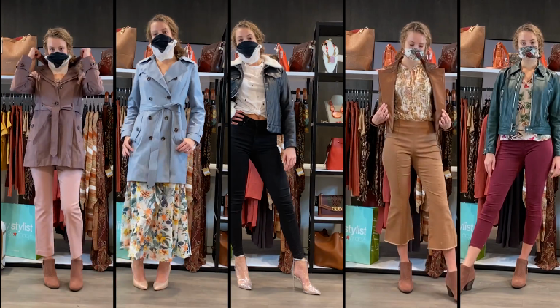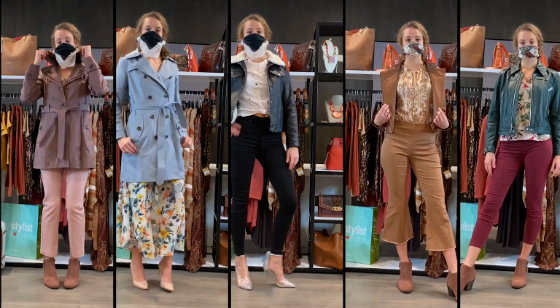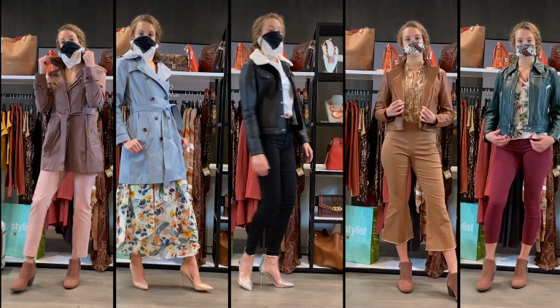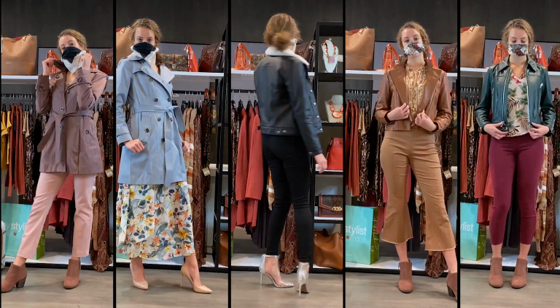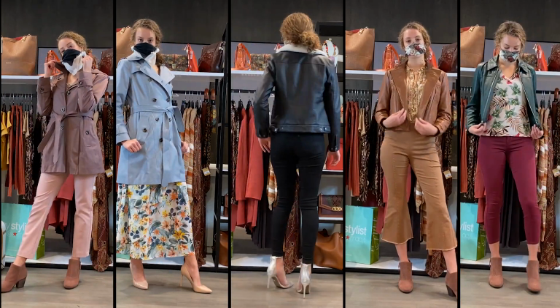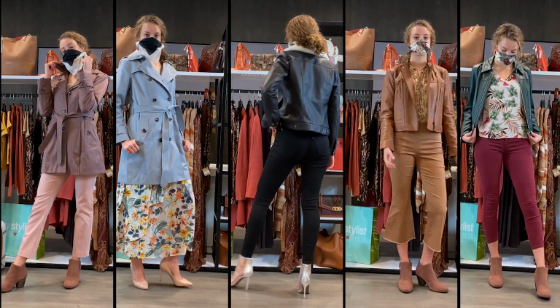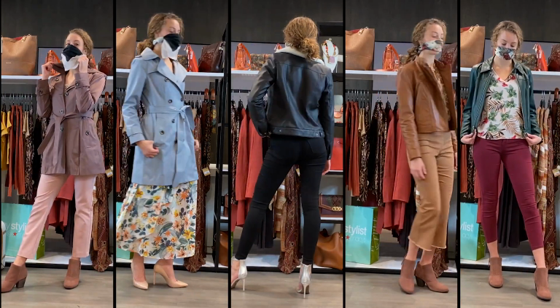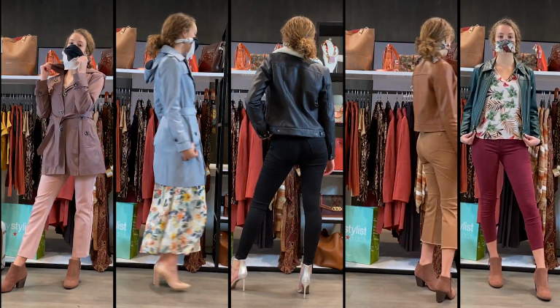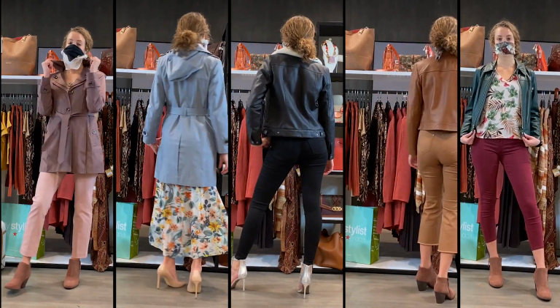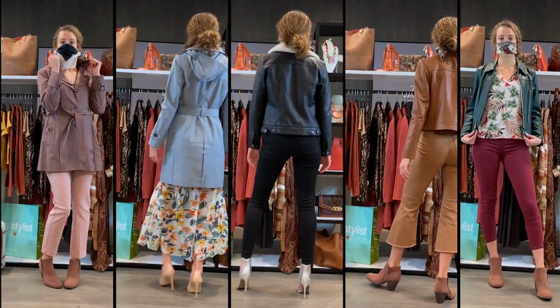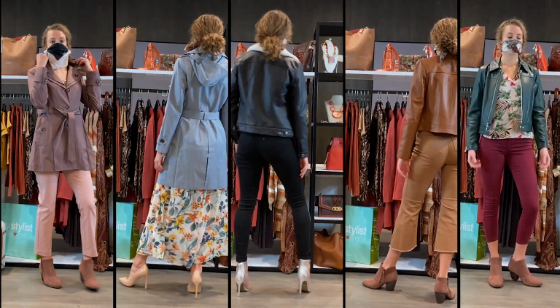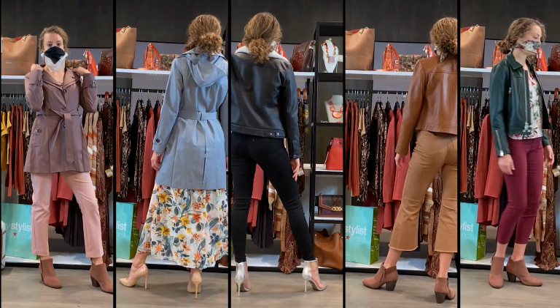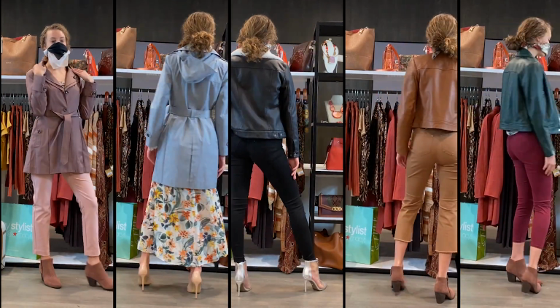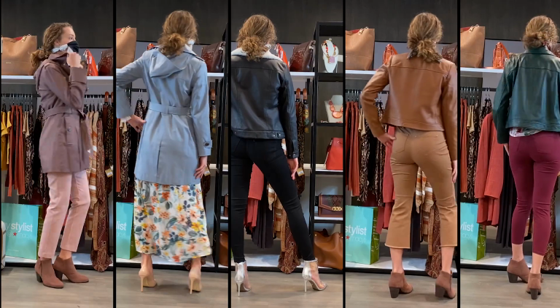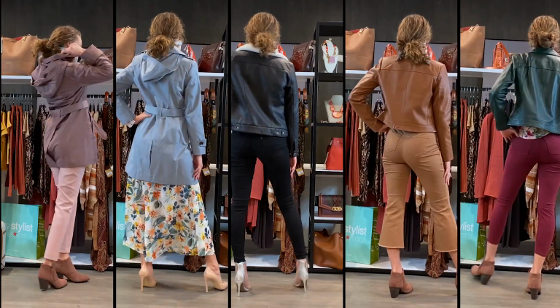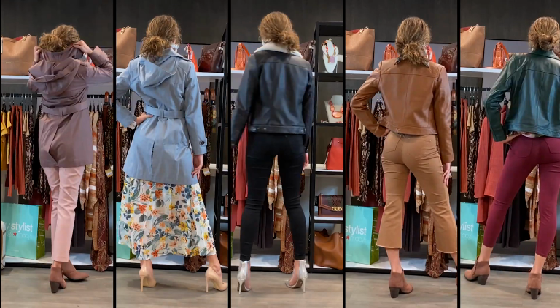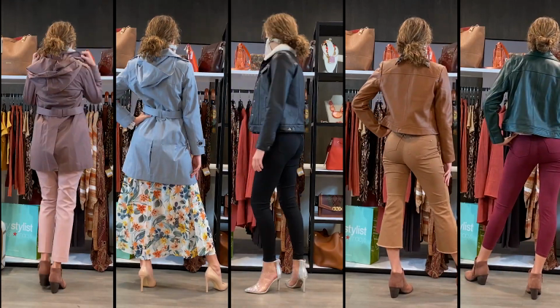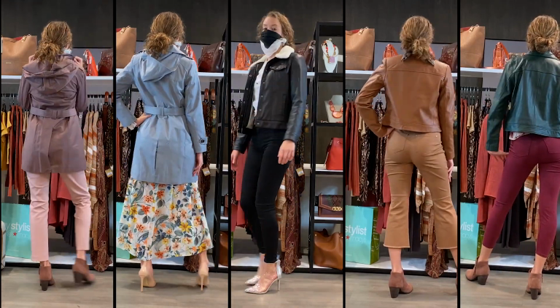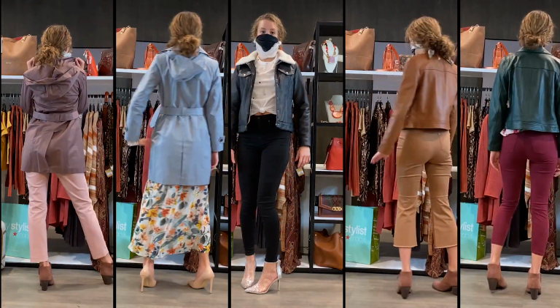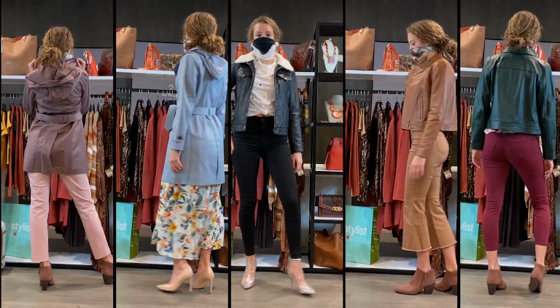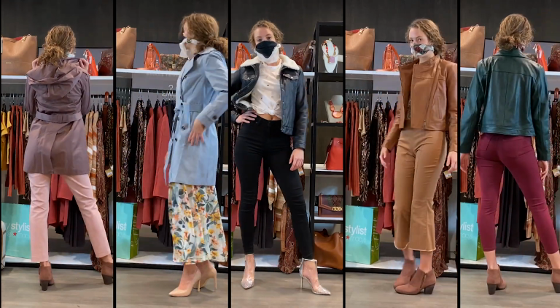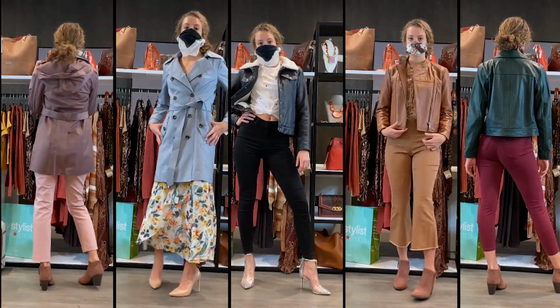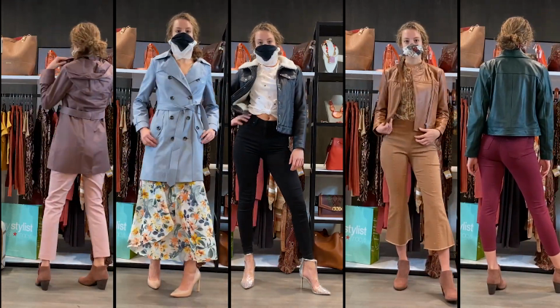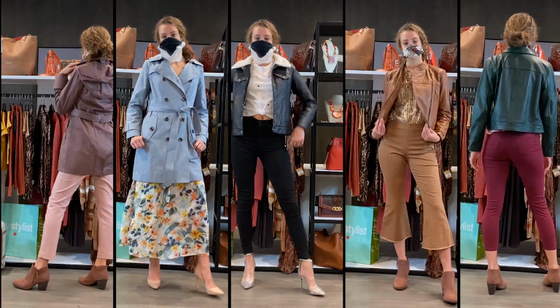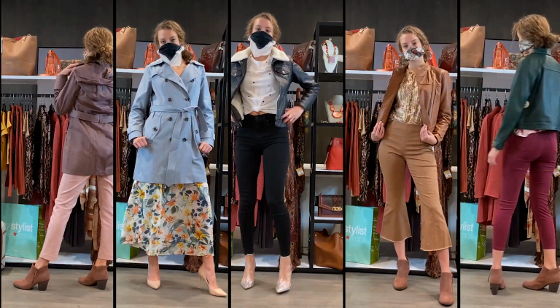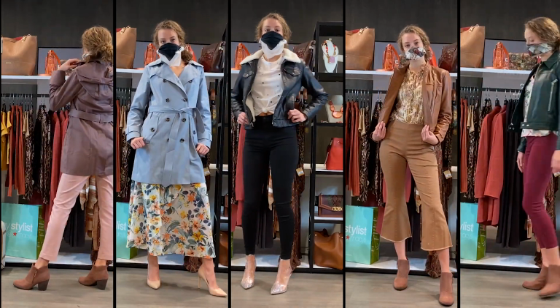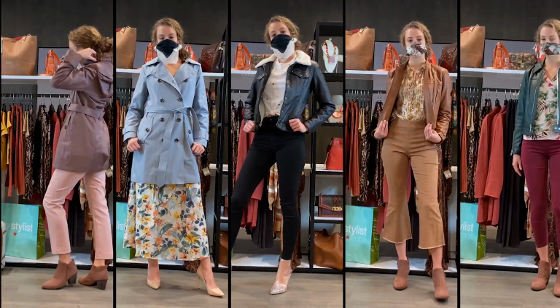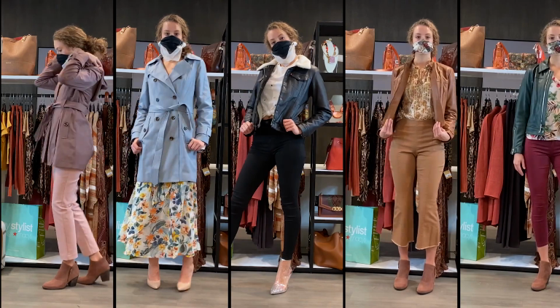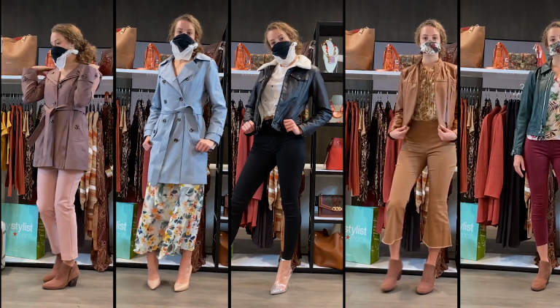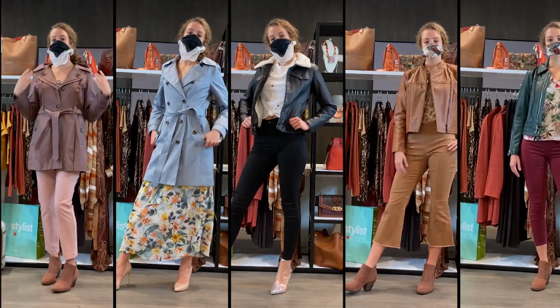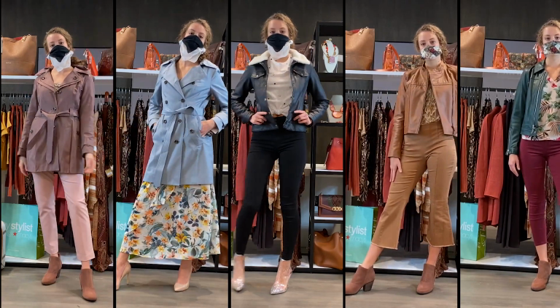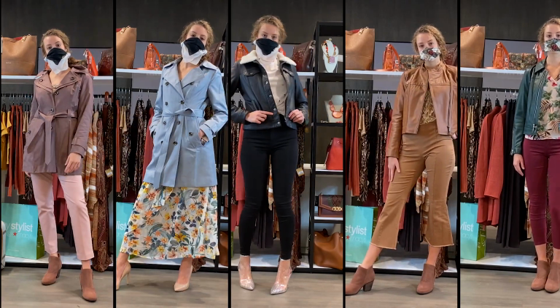Getting a nice jacket is one of the easiest ways to update your fall wardrobe. Cold weather is never an excuse not to look fabulous. I'm Lula Kaya, and all of these outfits can be found at Macy's.